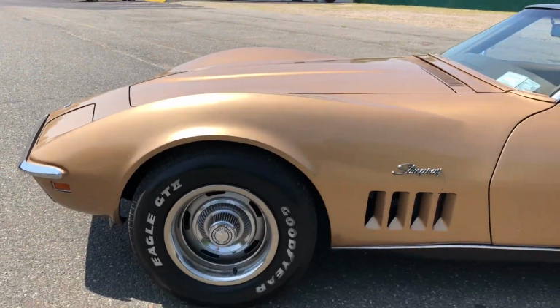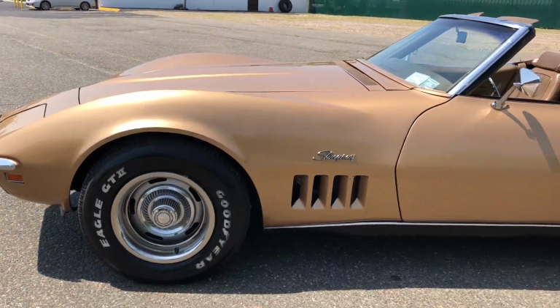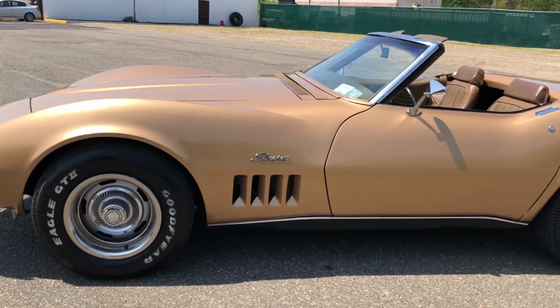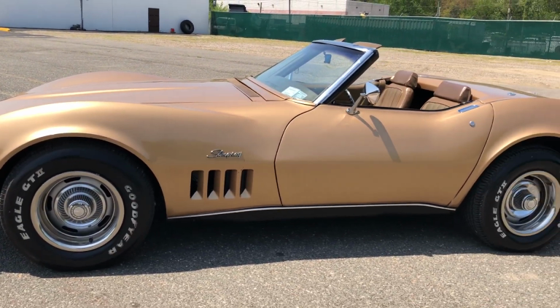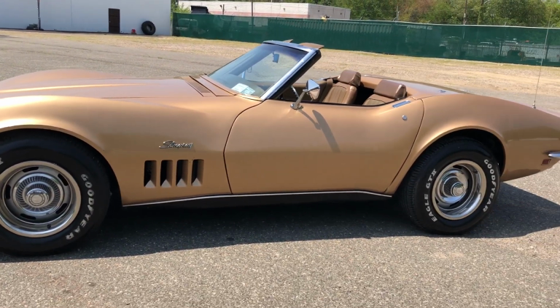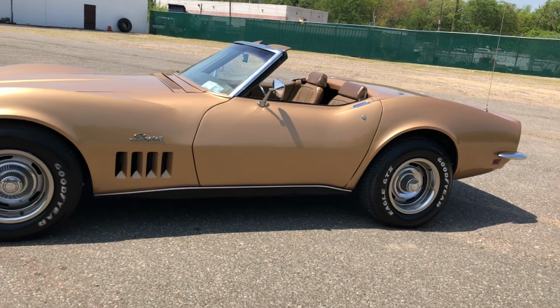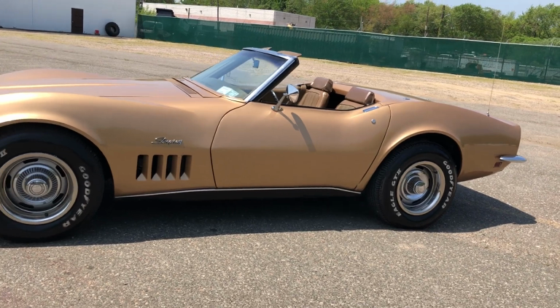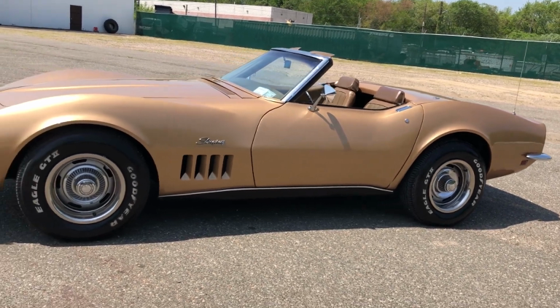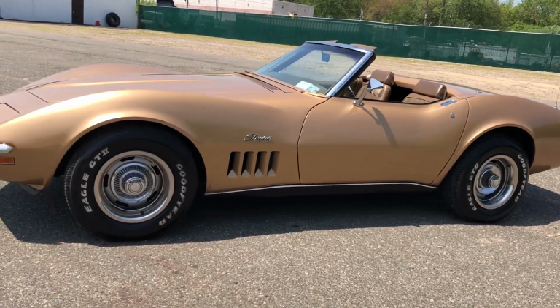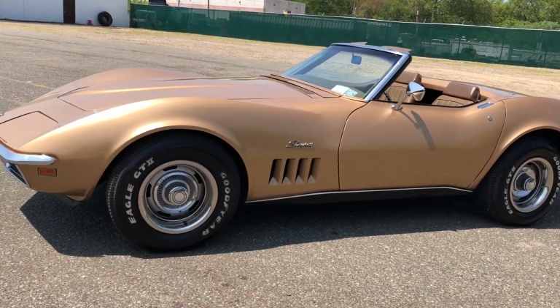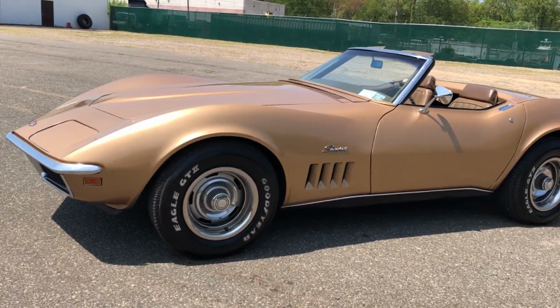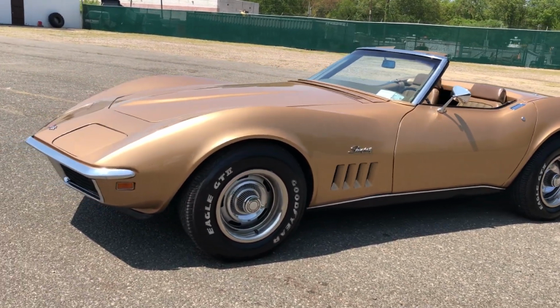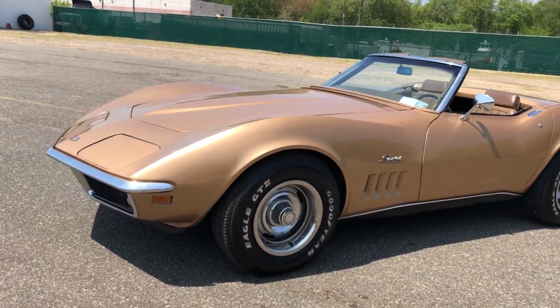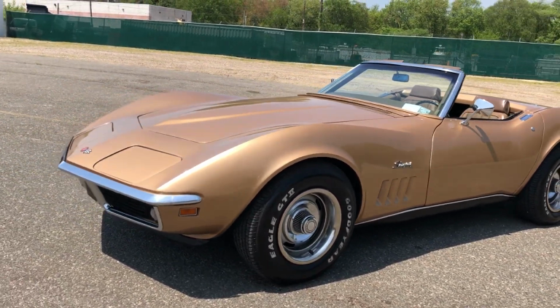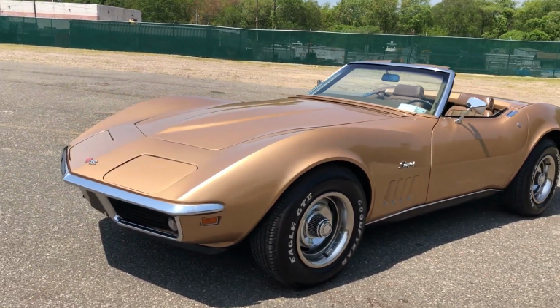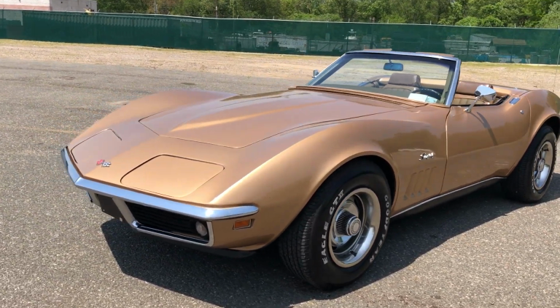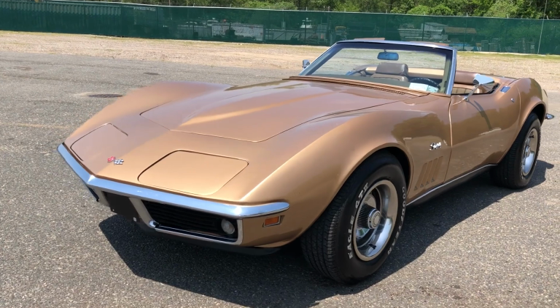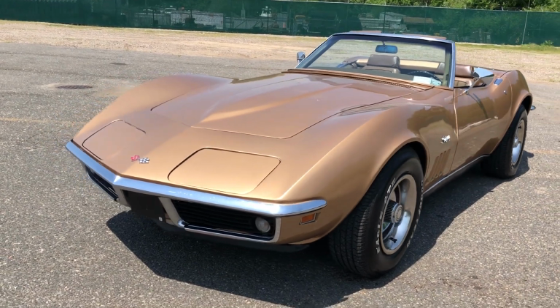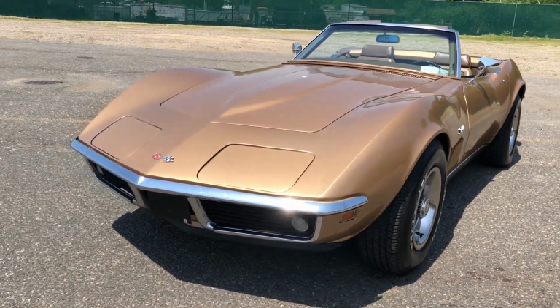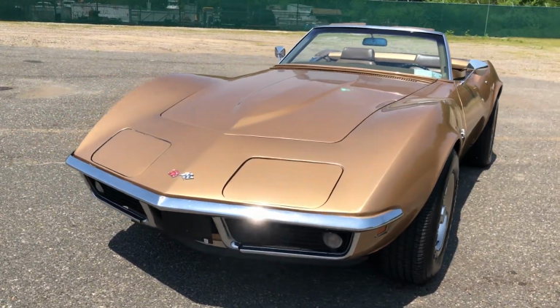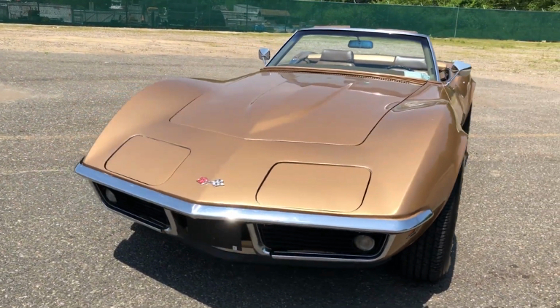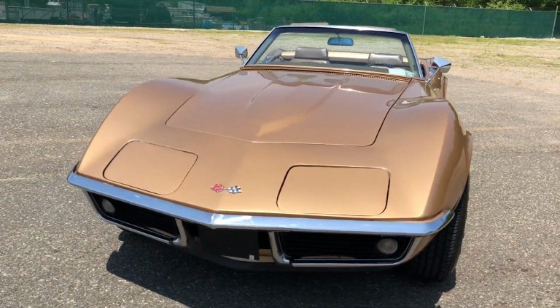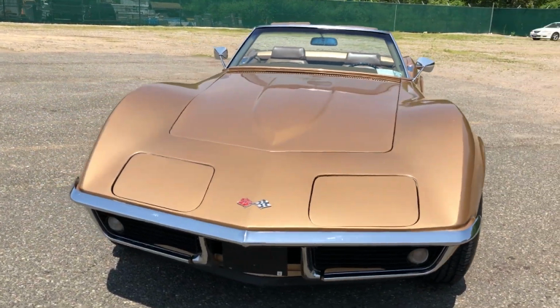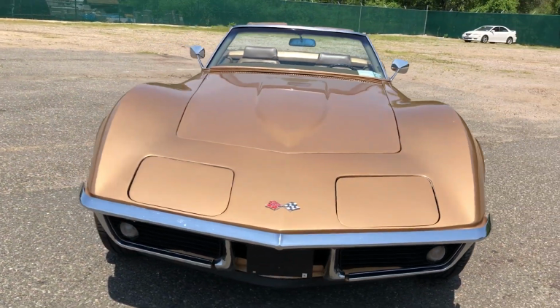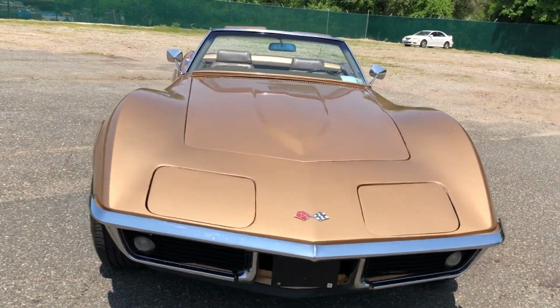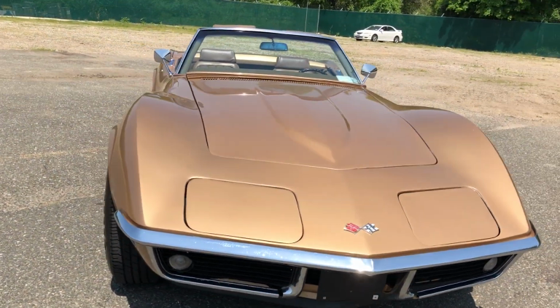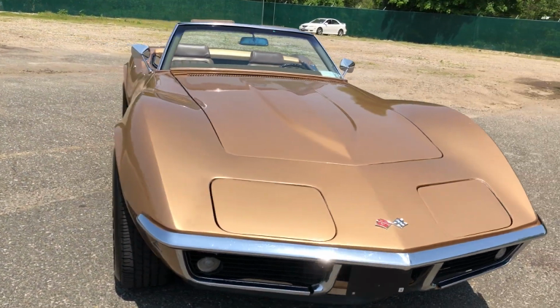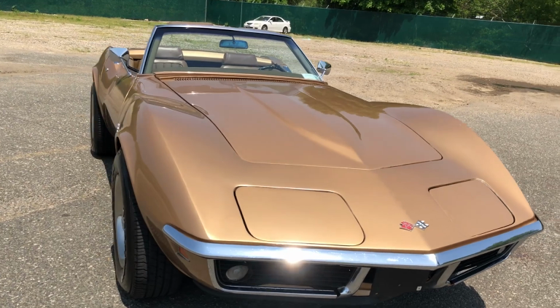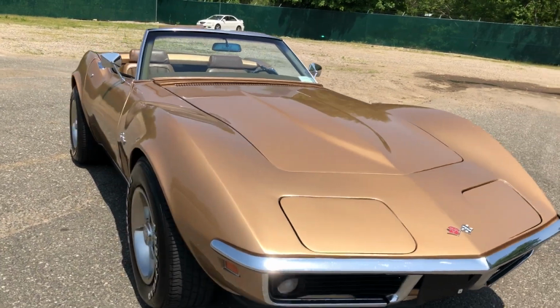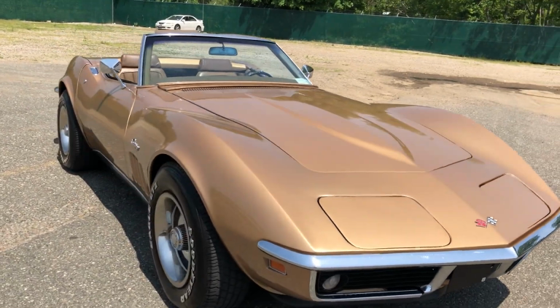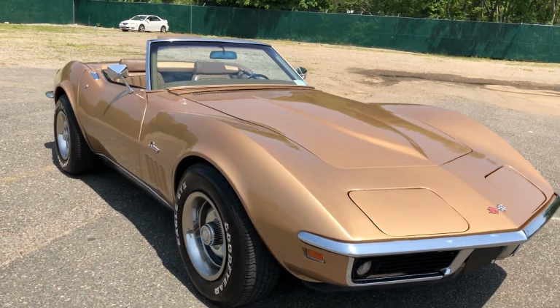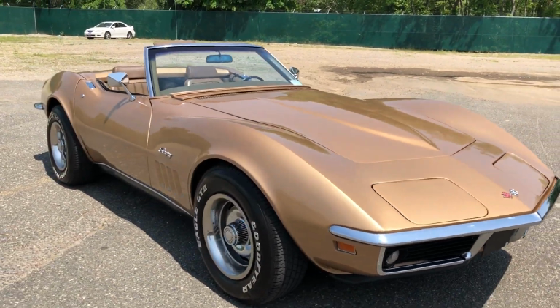Super nice 69 Chevrolet Corvette — beautiful C3 Vette right here. Headlights go up and down, wipers work. Check us out at HollywoodMotorsUSA.com.